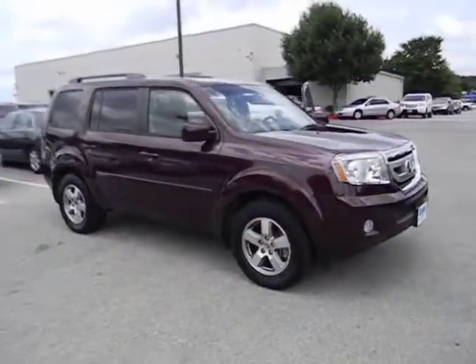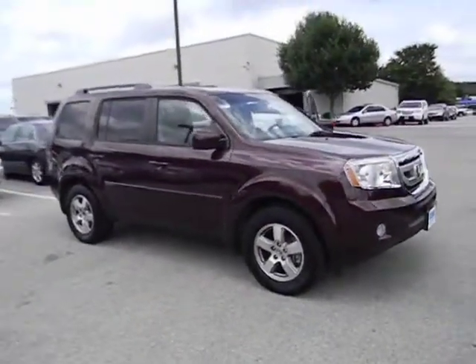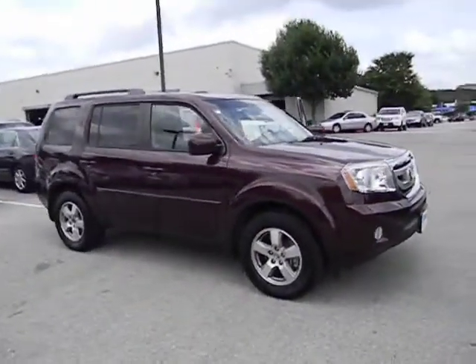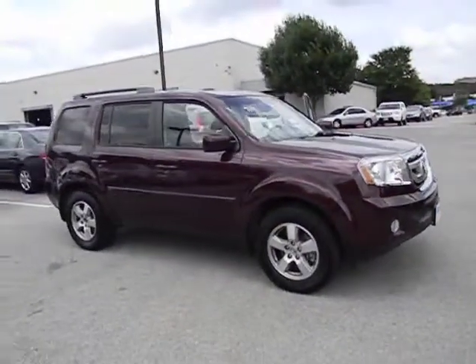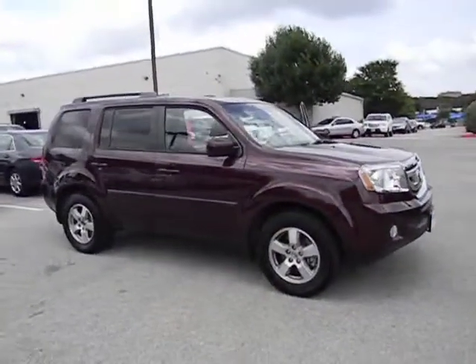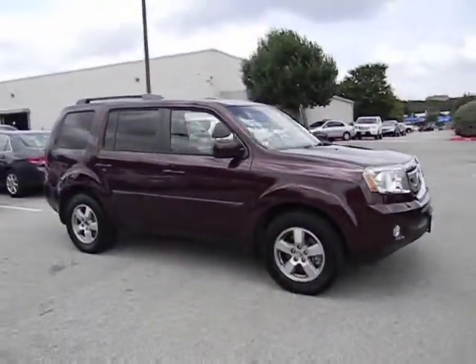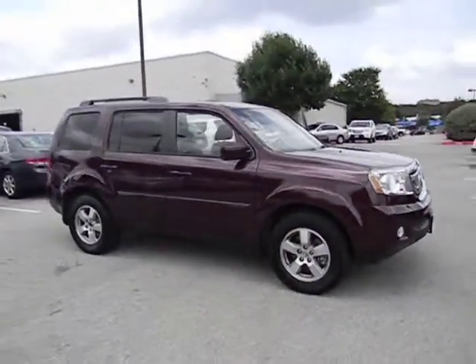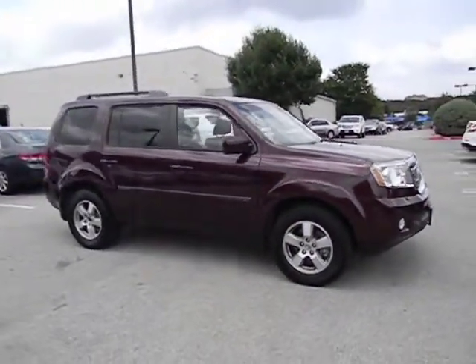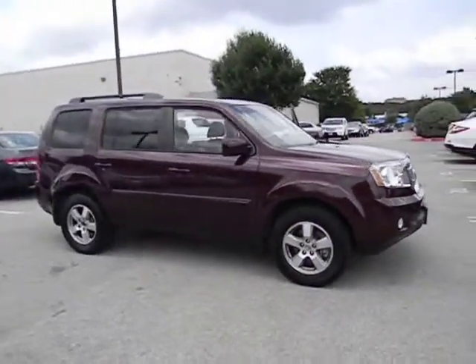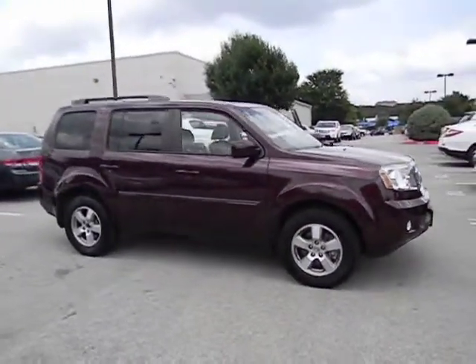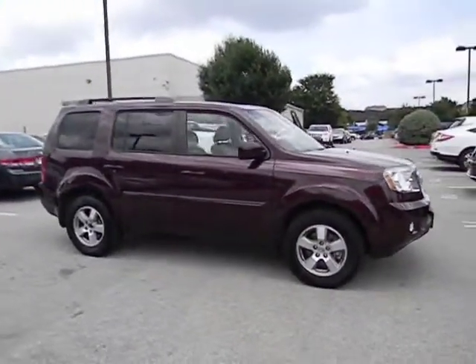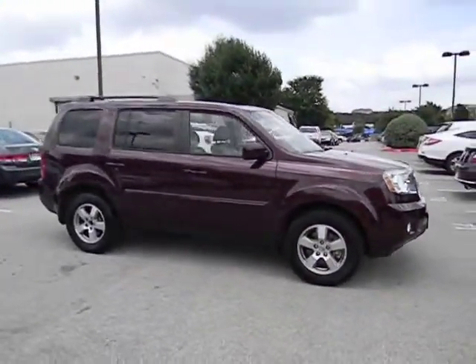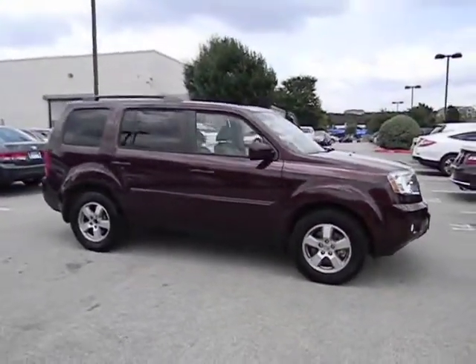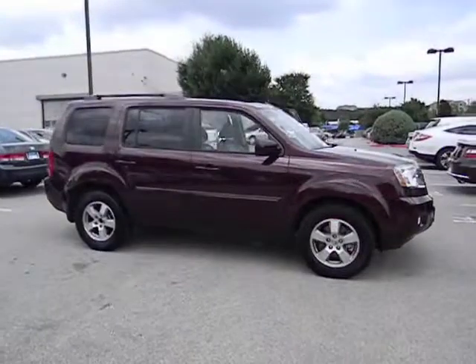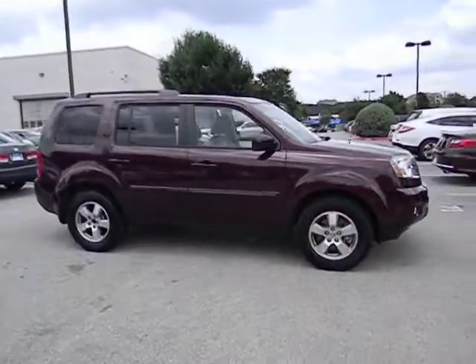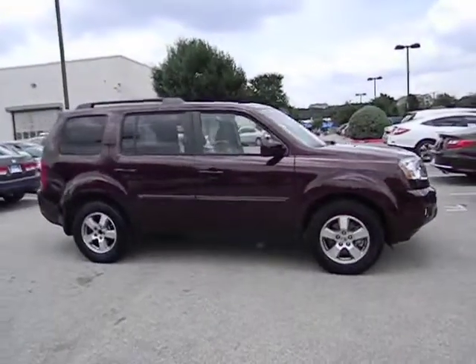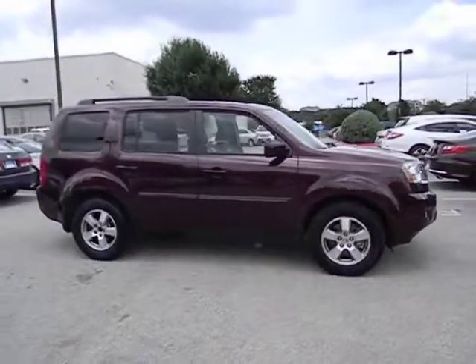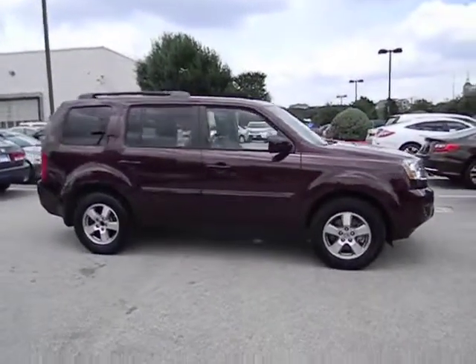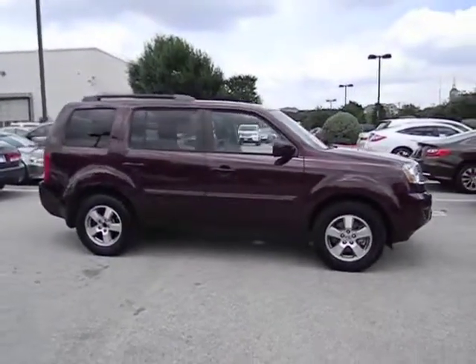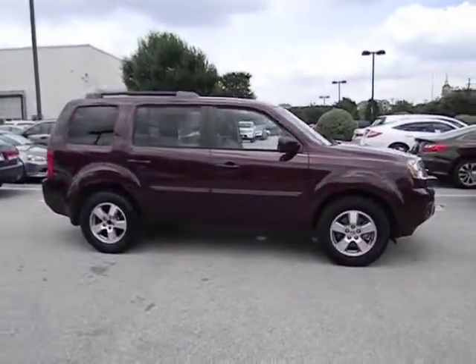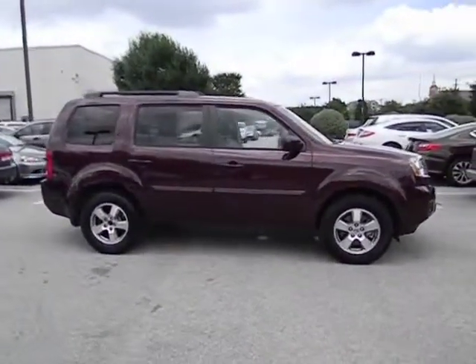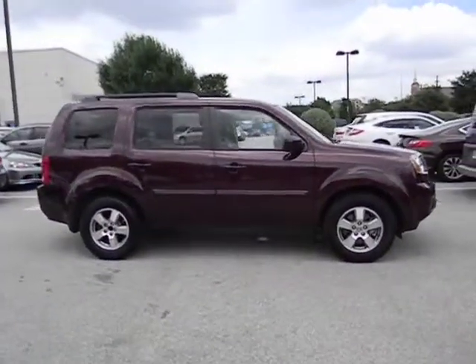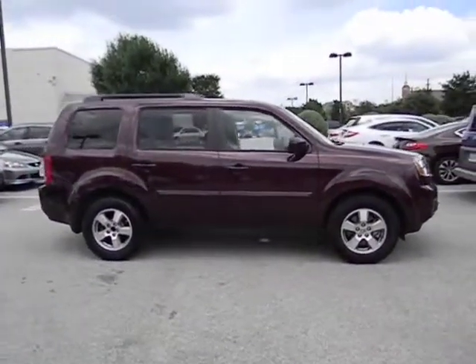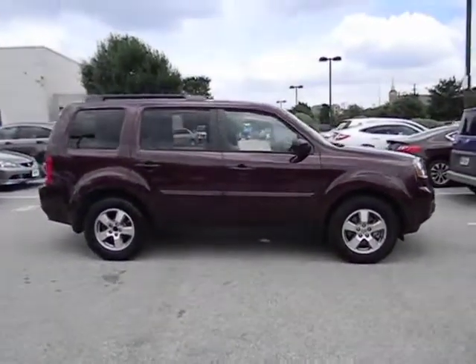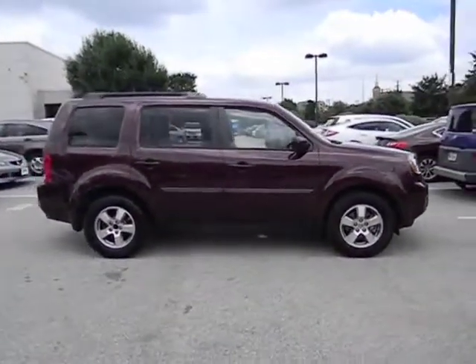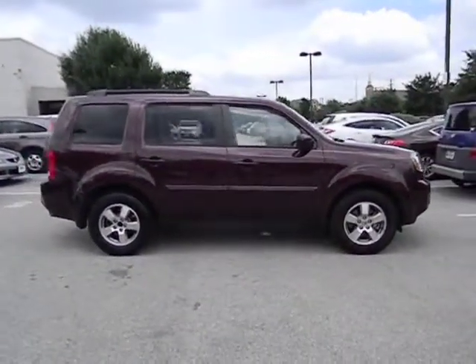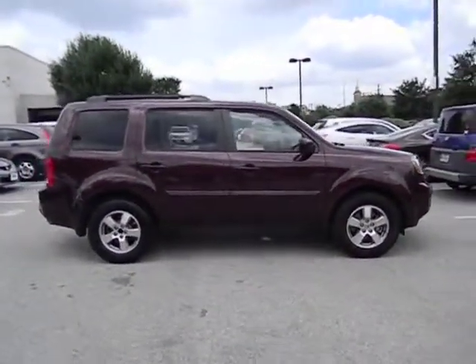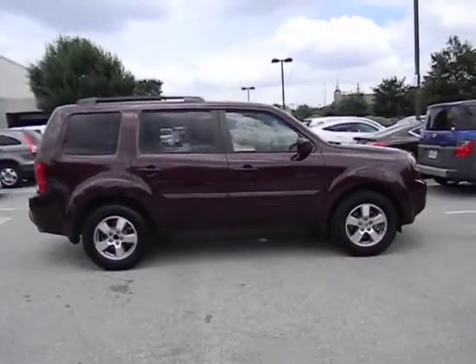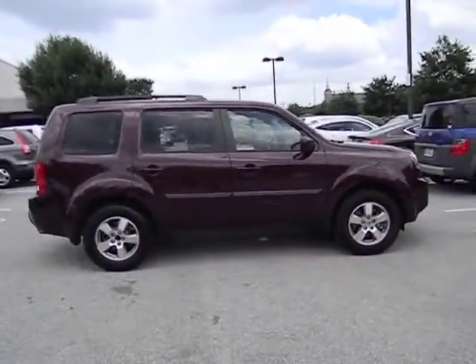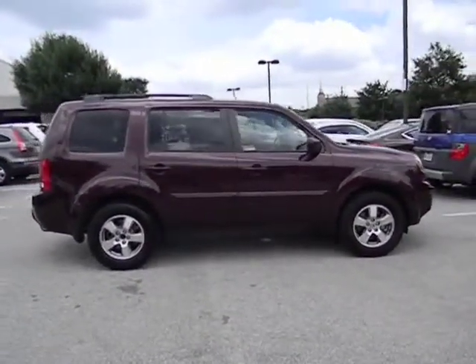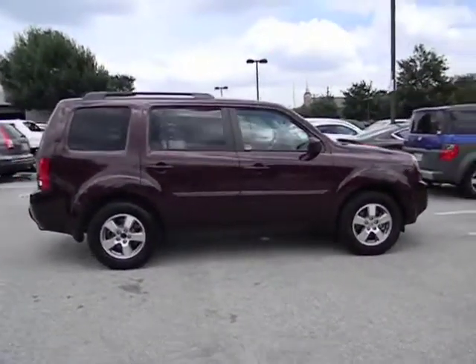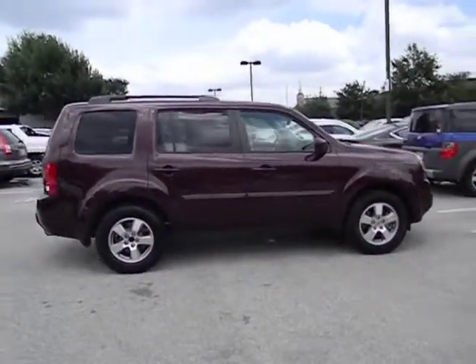This vehicle has less than 40,000 miles. Here are some of this vehicle's great options: stability control, traction control, airbags.